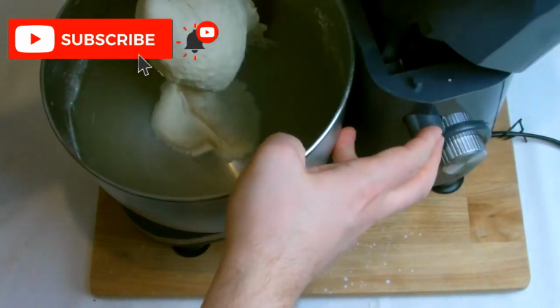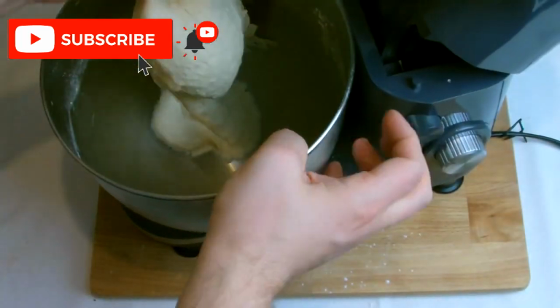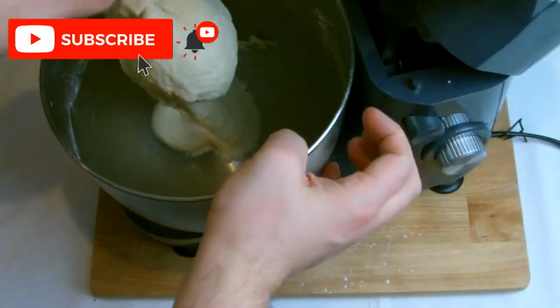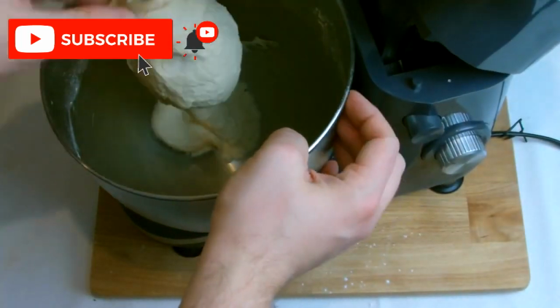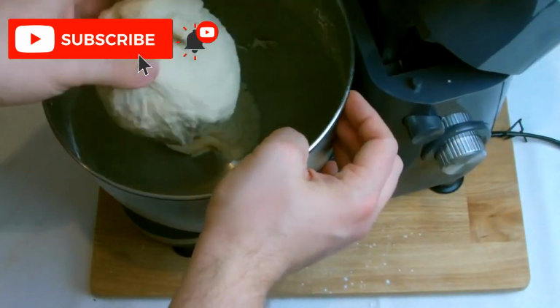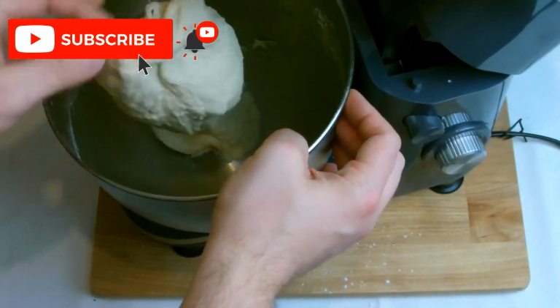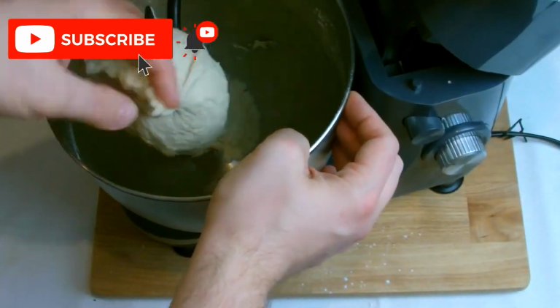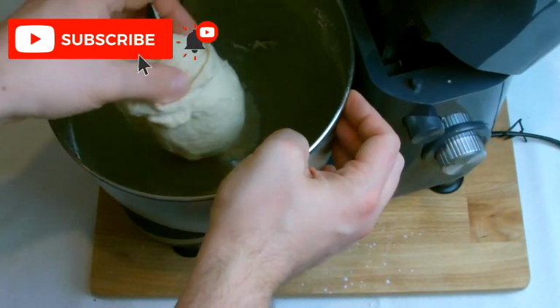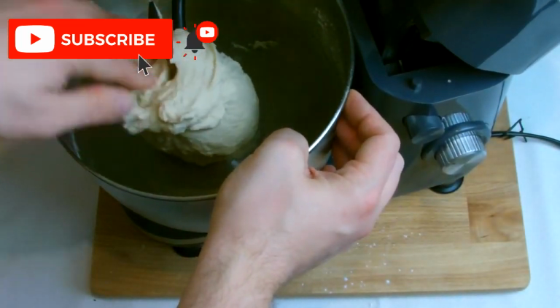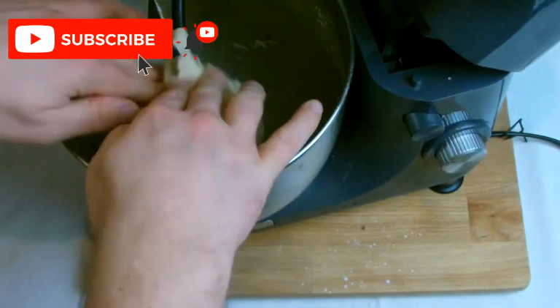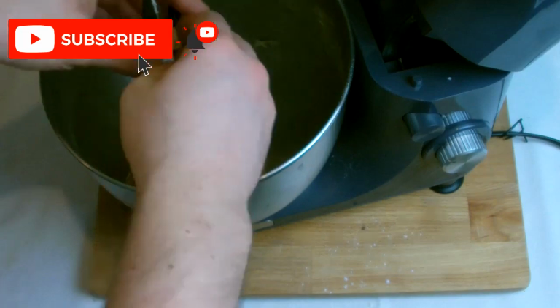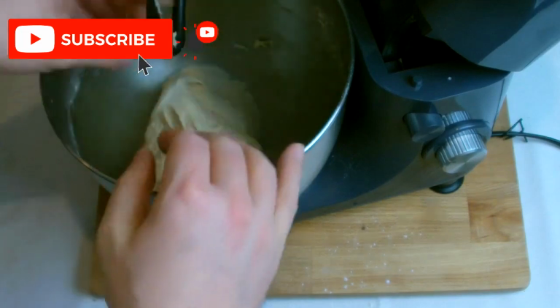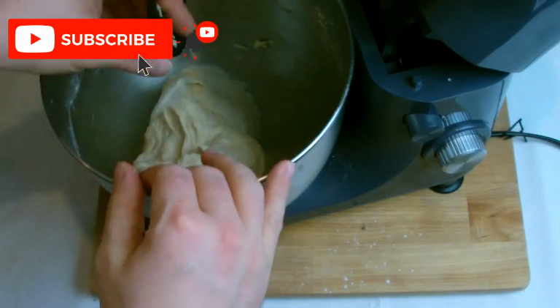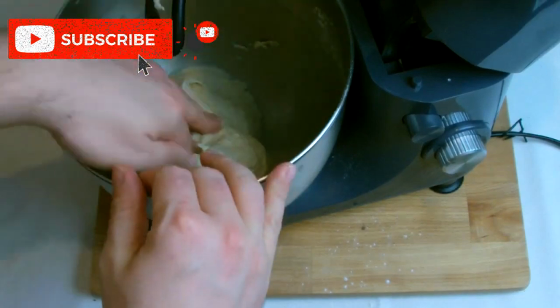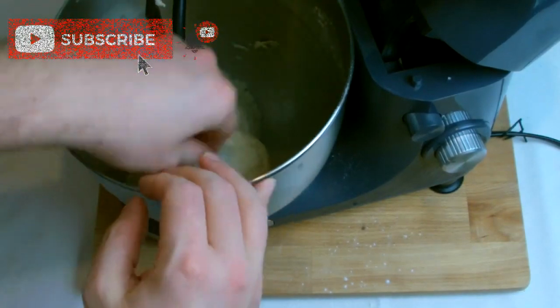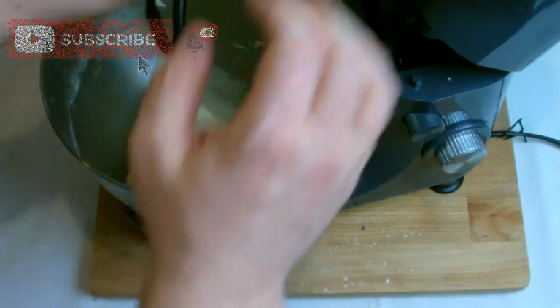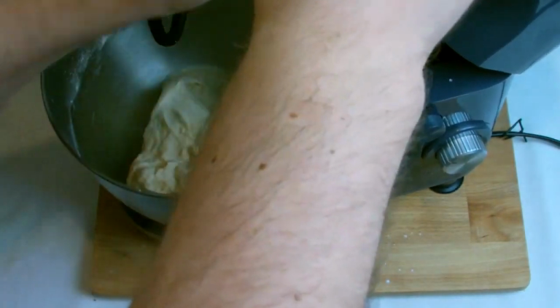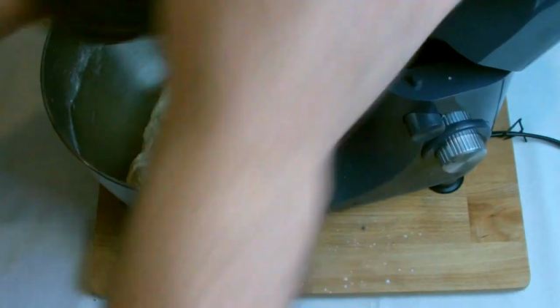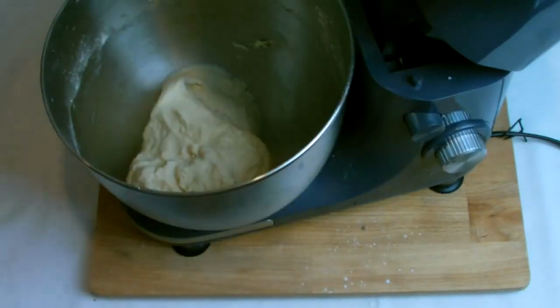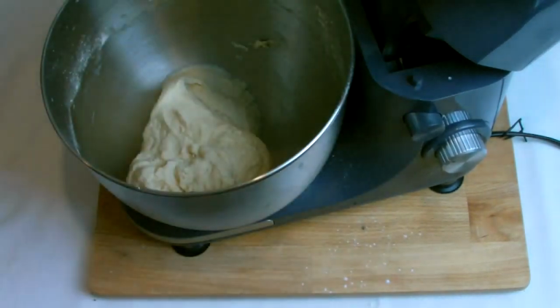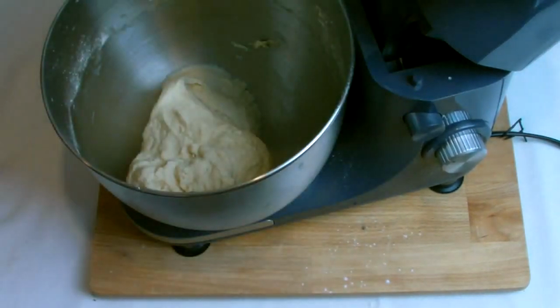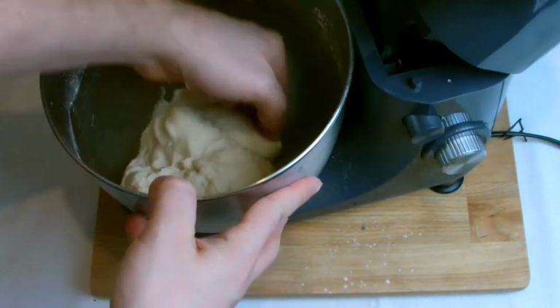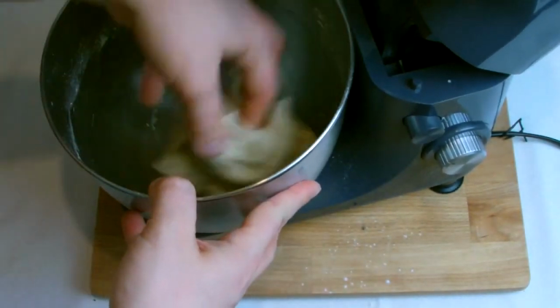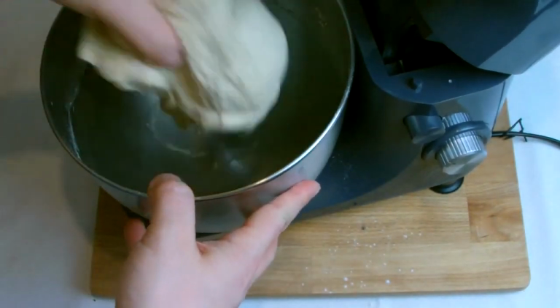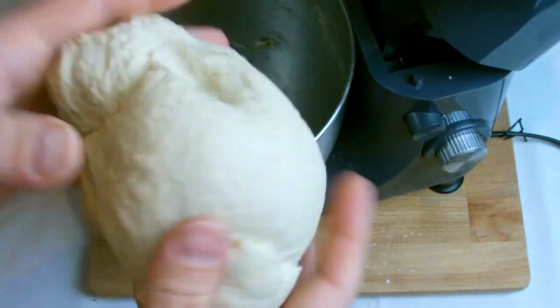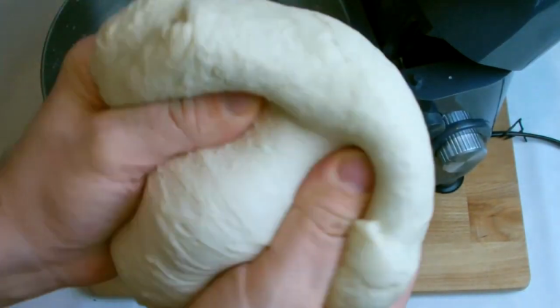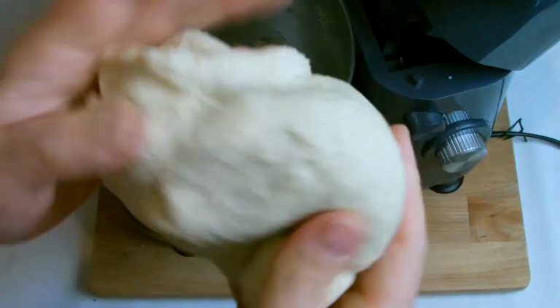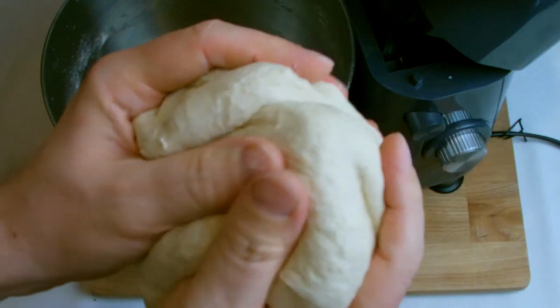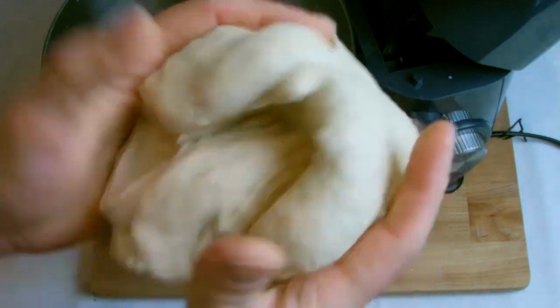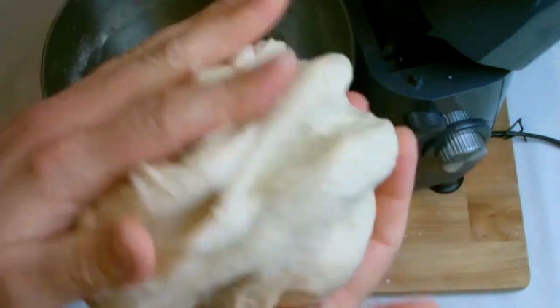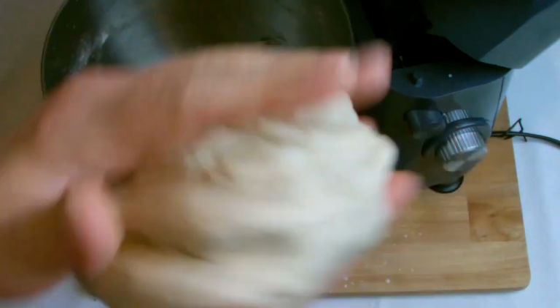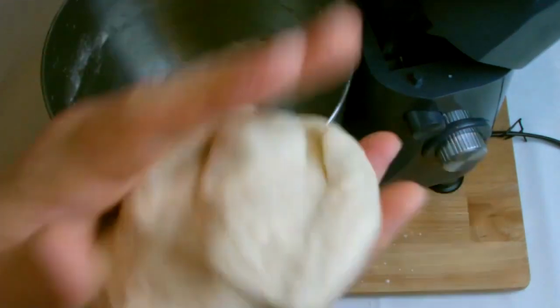Once the kneading process is complete, check the dough — it should feel slightly tacky to the touch but should not stick to your fingers, and when squeezed it should have quite a rubbery, spongy feel to it.